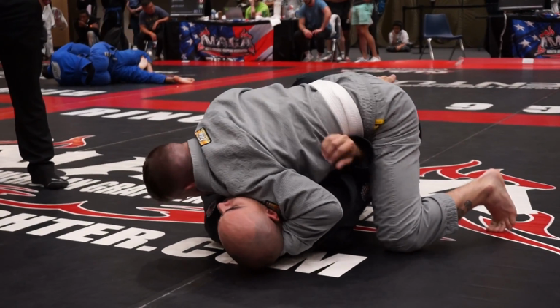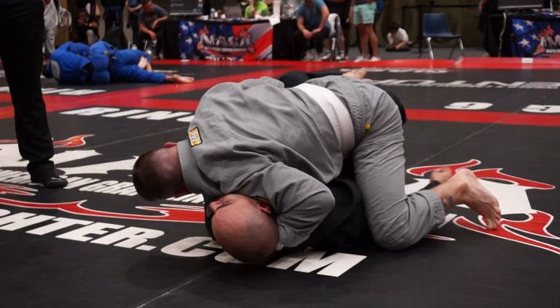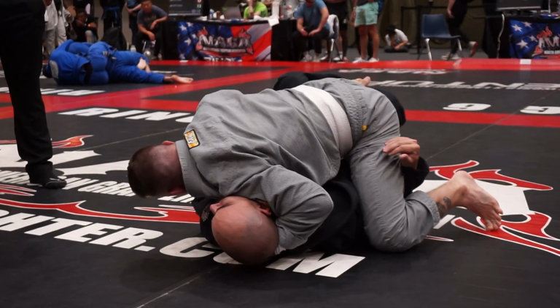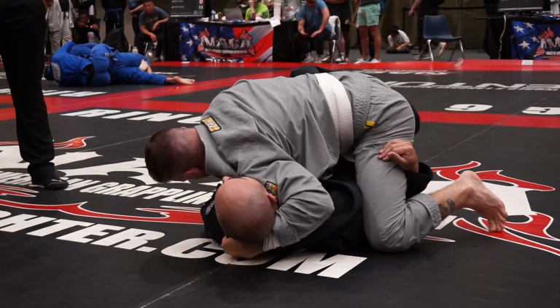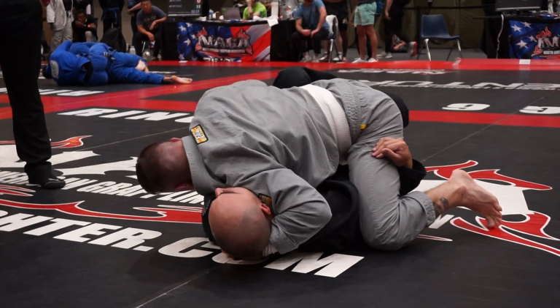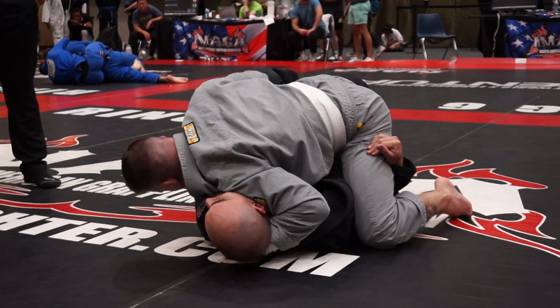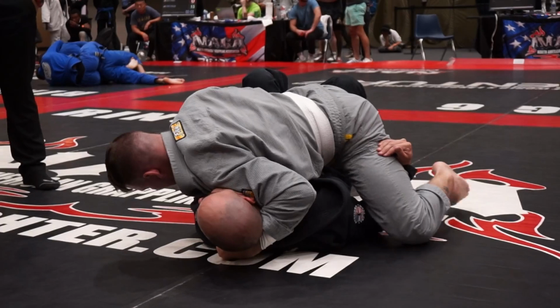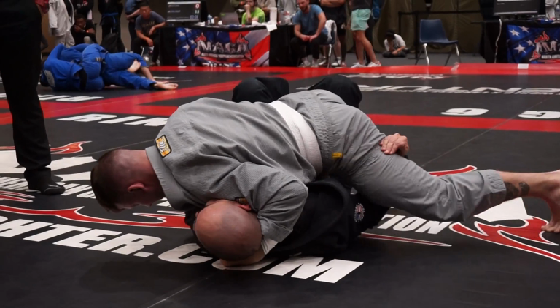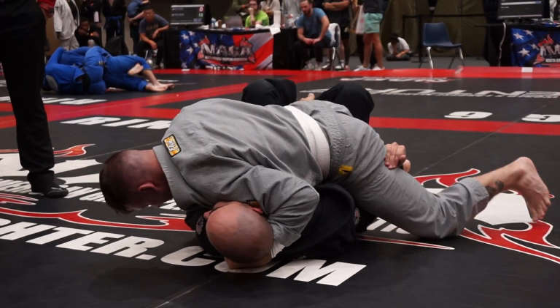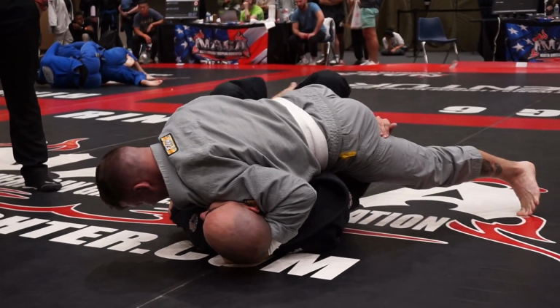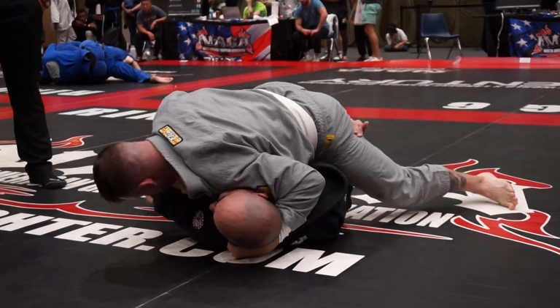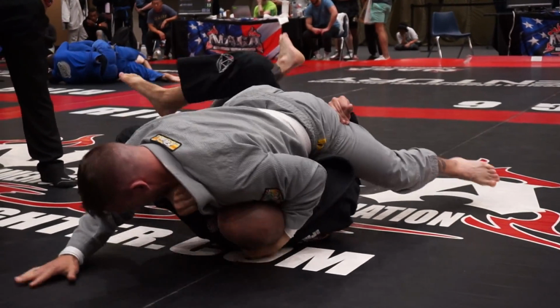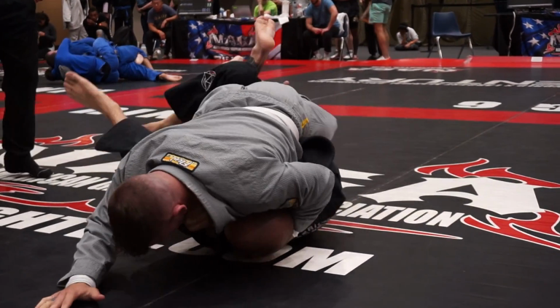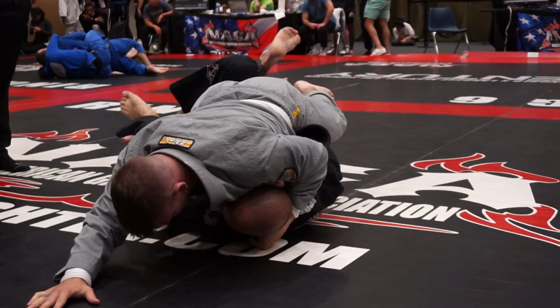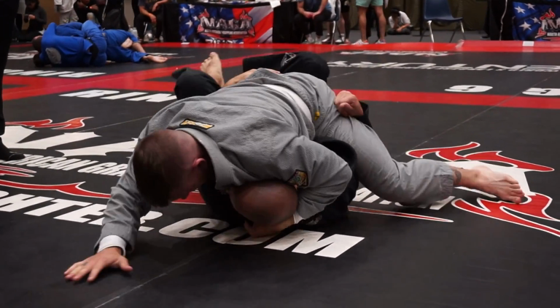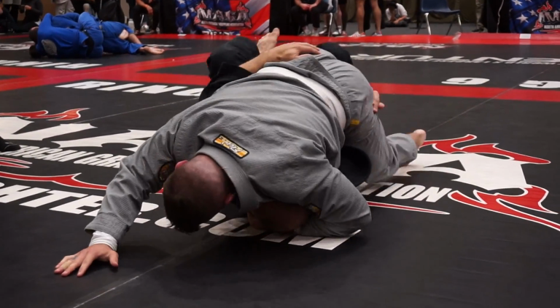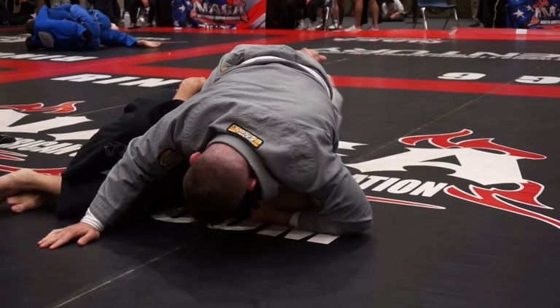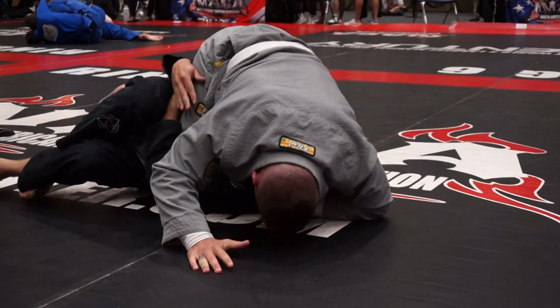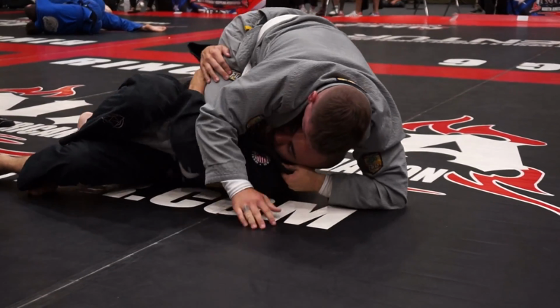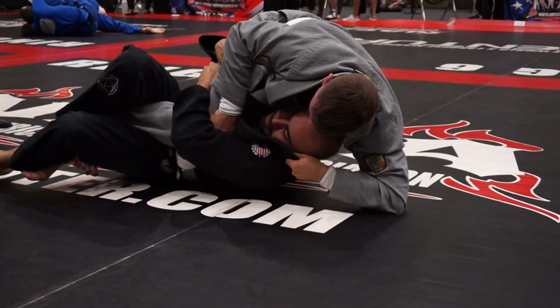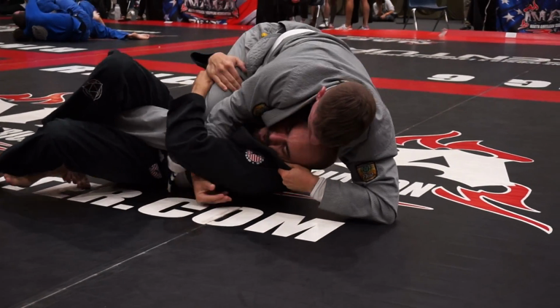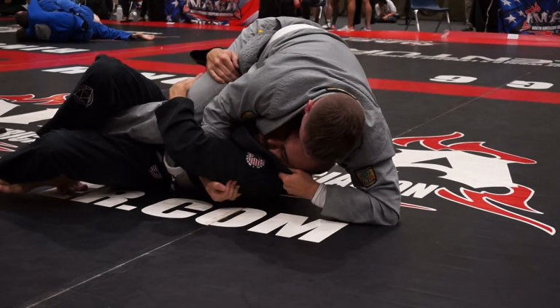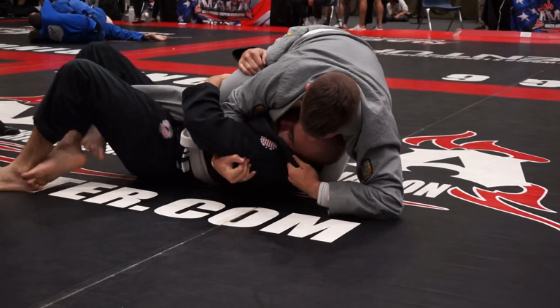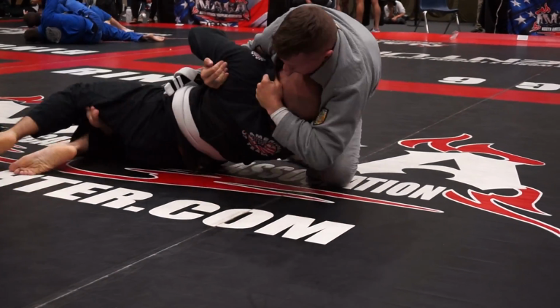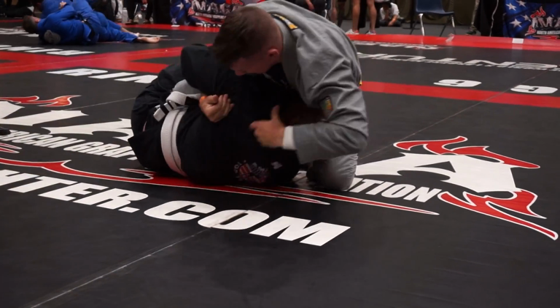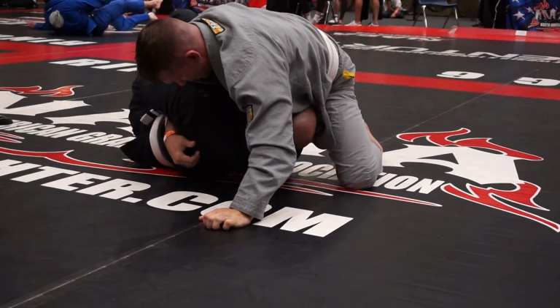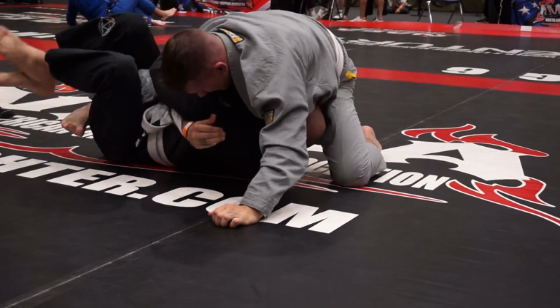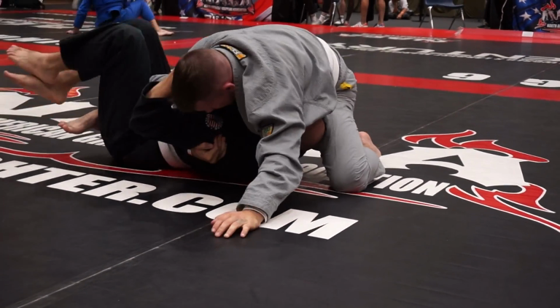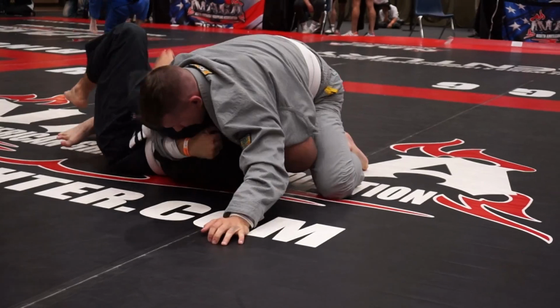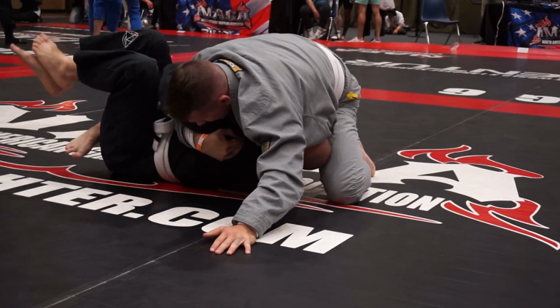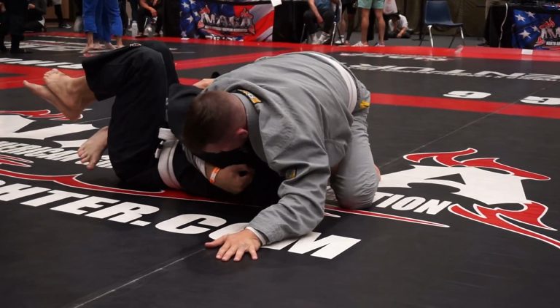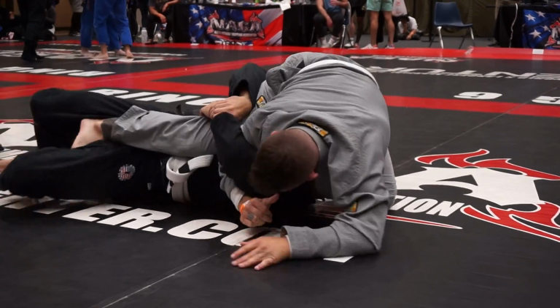Heel toe, heel toe, heel toe all the way up to the foot. Get that underhook back, Ryan. Get this underhook back. Now walk that elbow up. Work your game, Ryan.